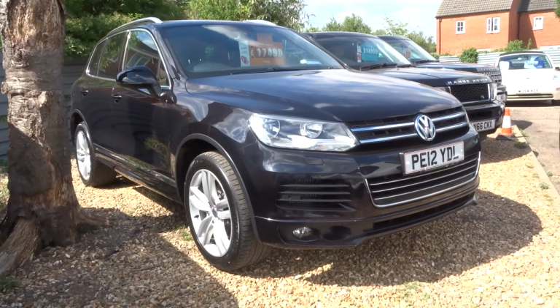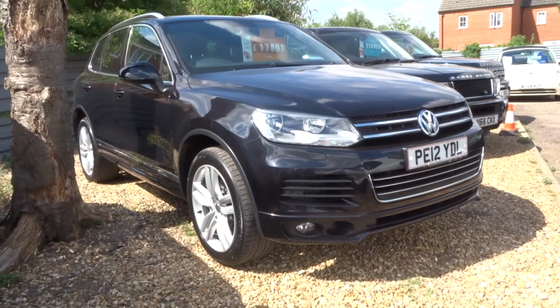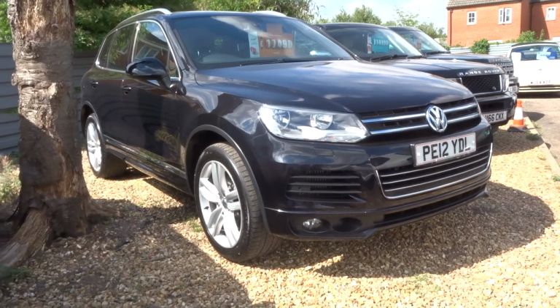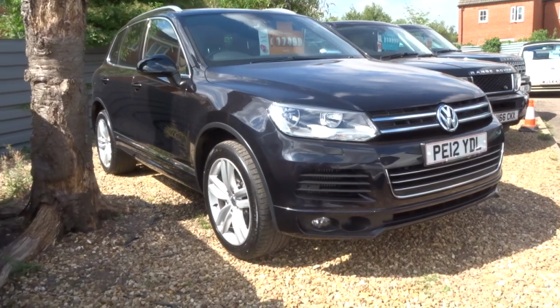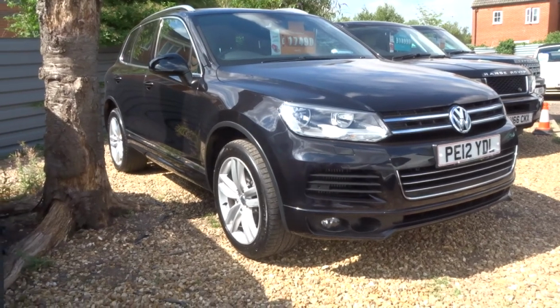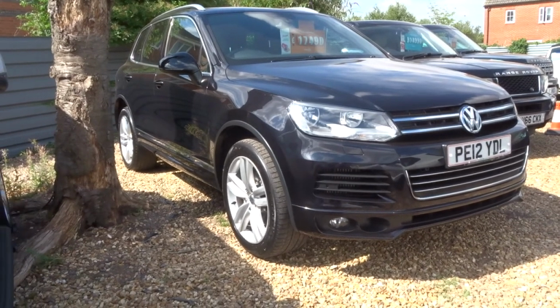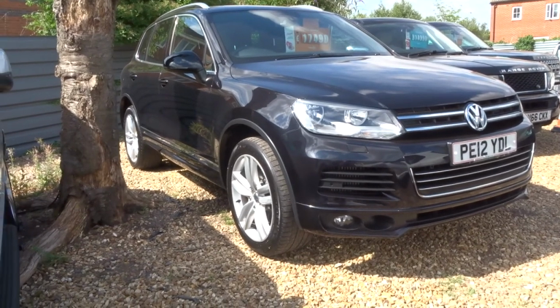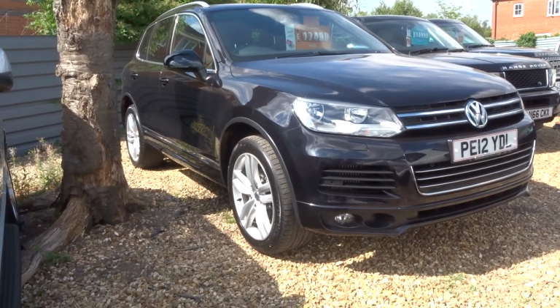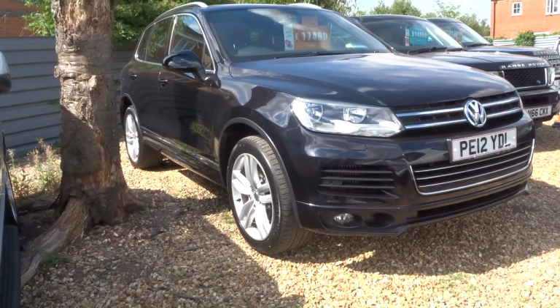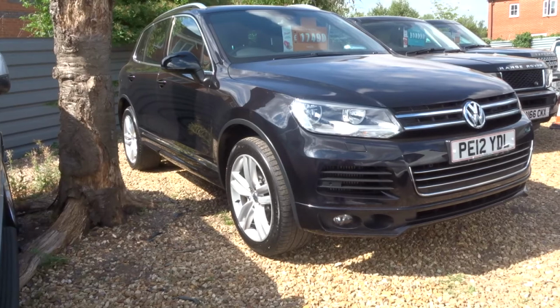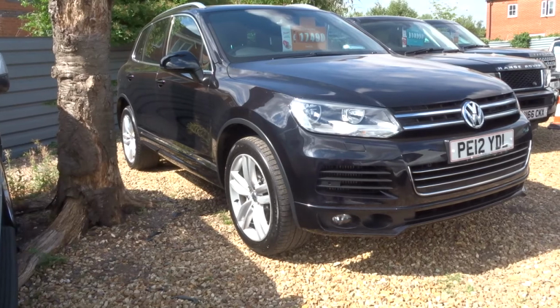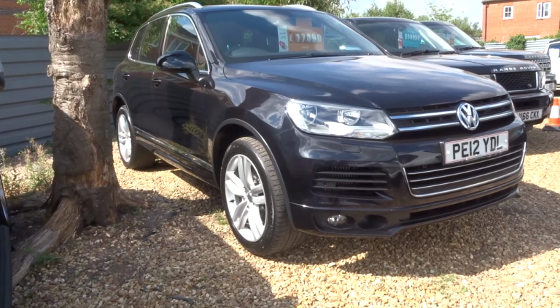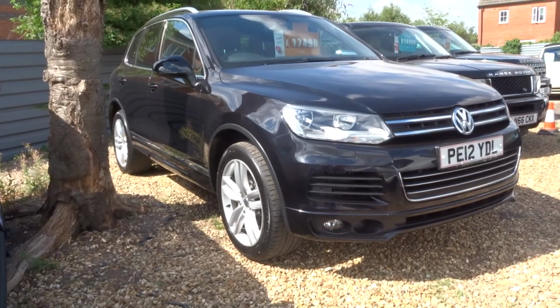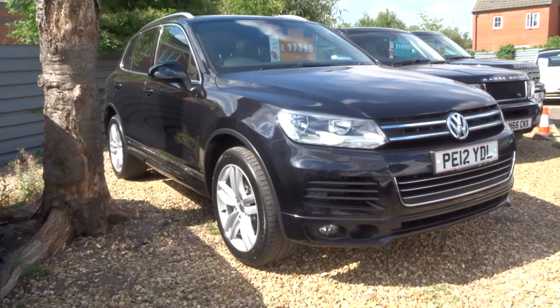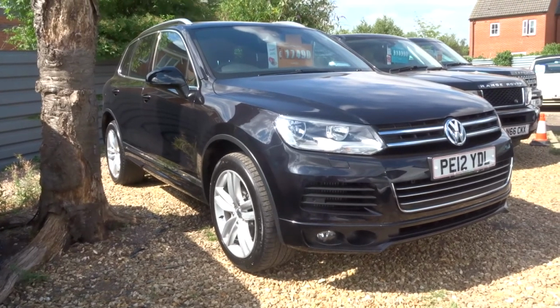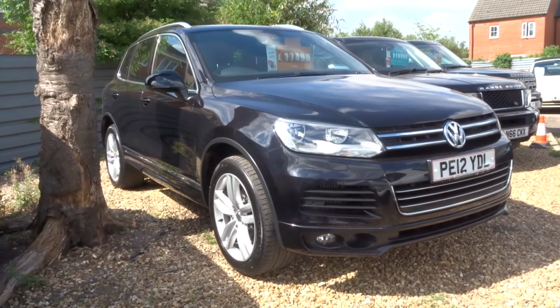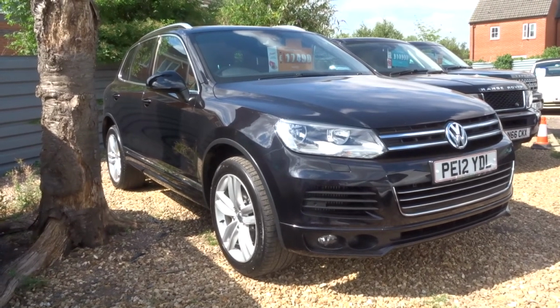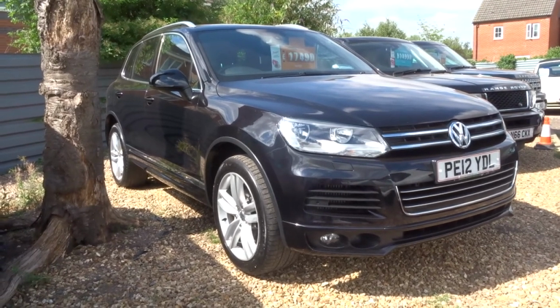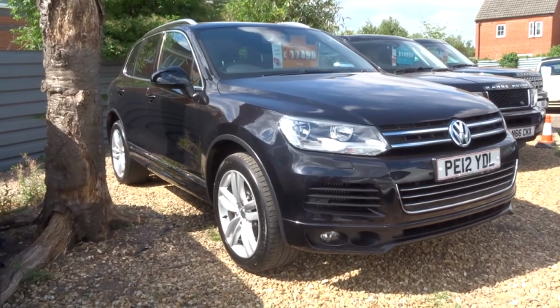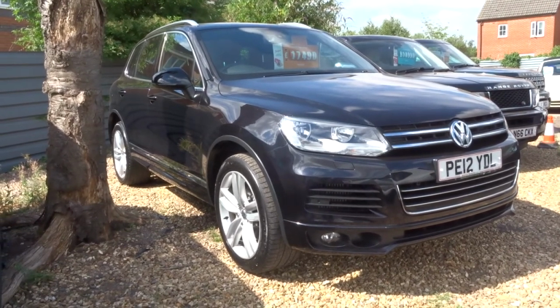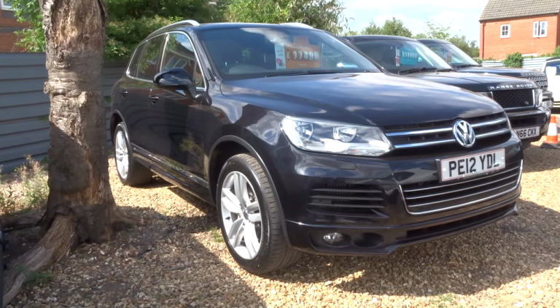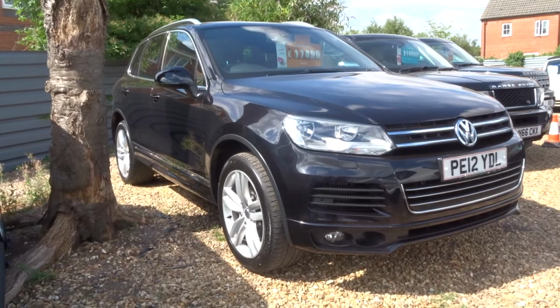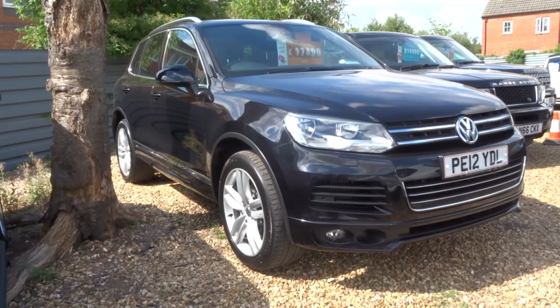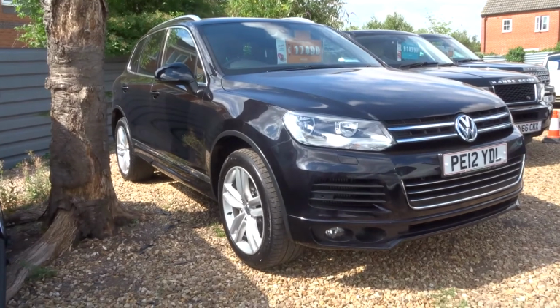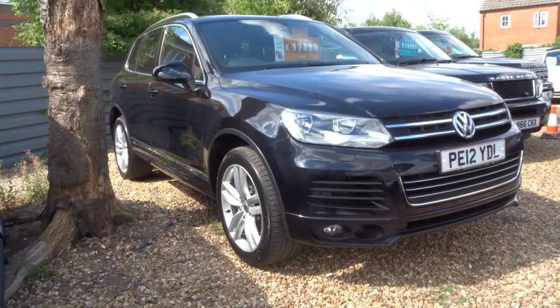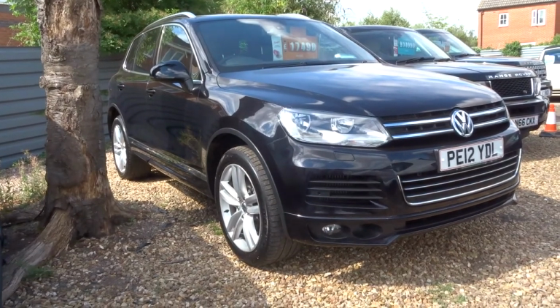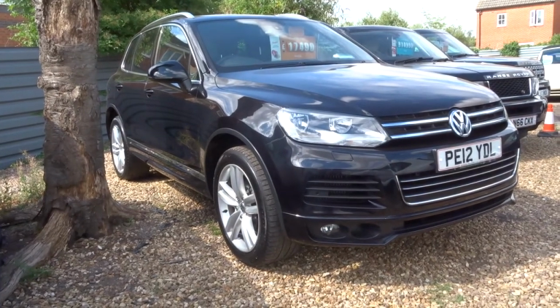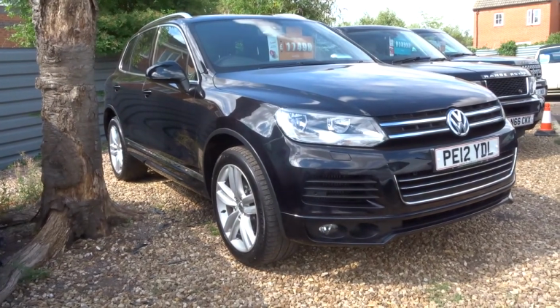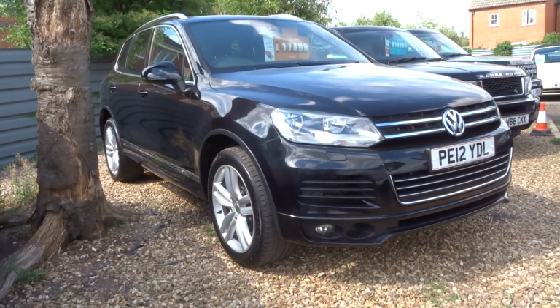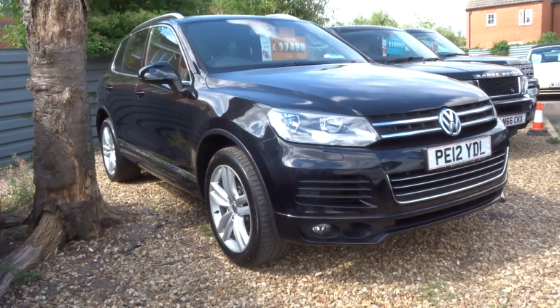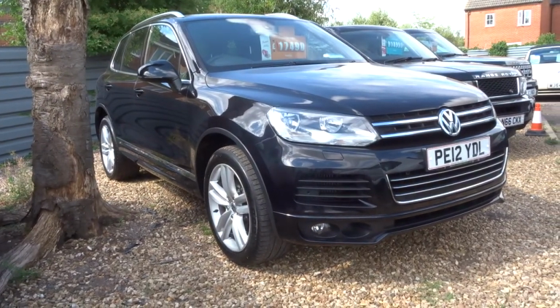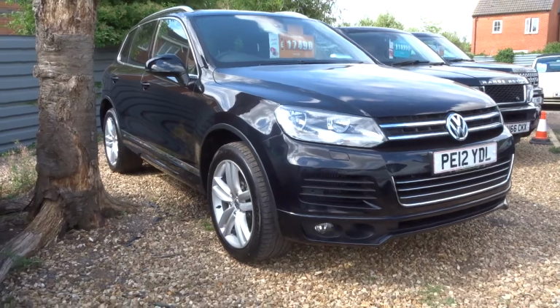Welcome to Country Car, my name's Tom. Just come into stock is this Volkswagen Touareg. This is the 3 litre V6. It's got the BlueMotion technology. Plenty of service history and as you can see it's in gorgeous condition.